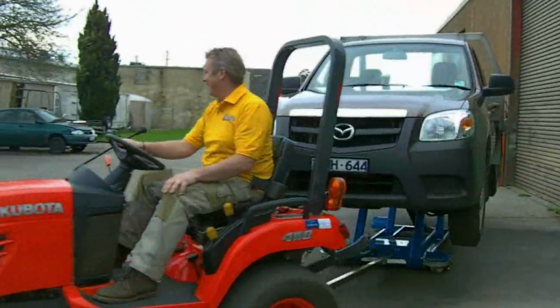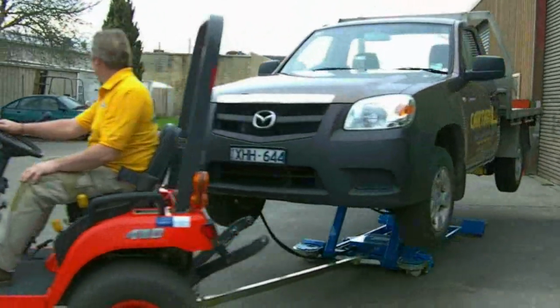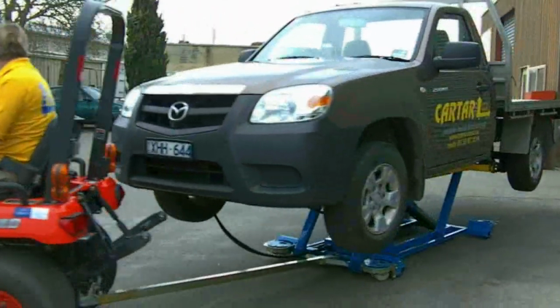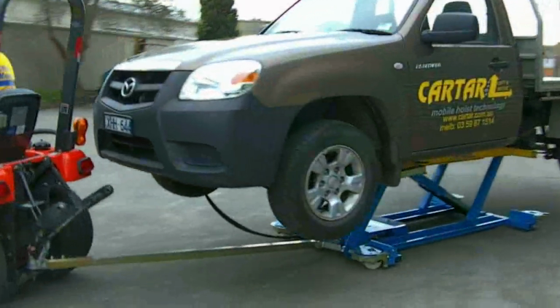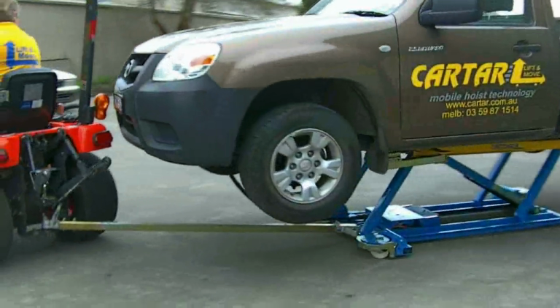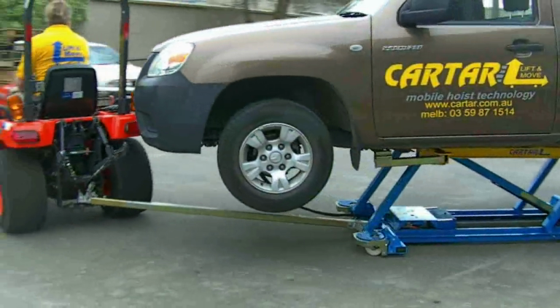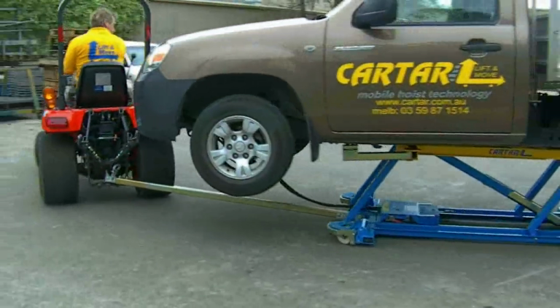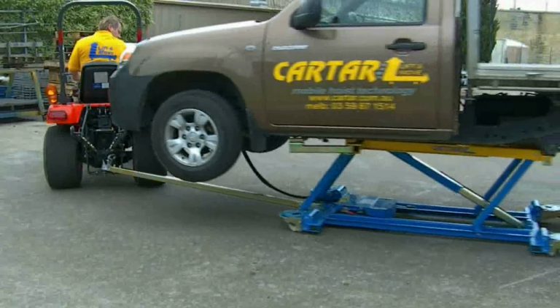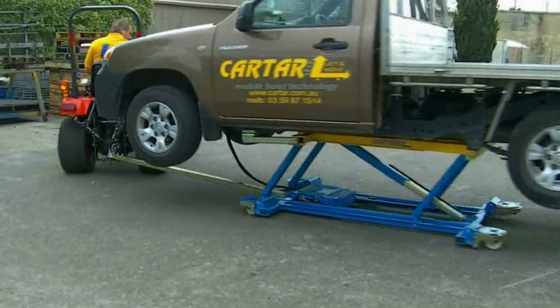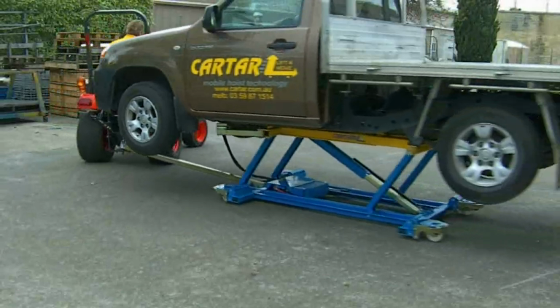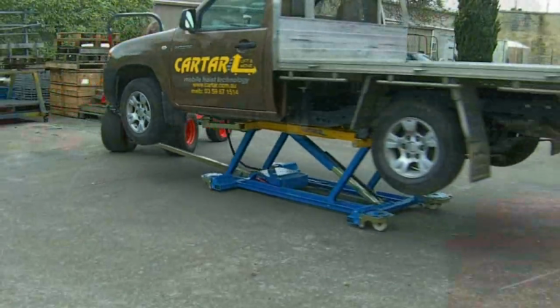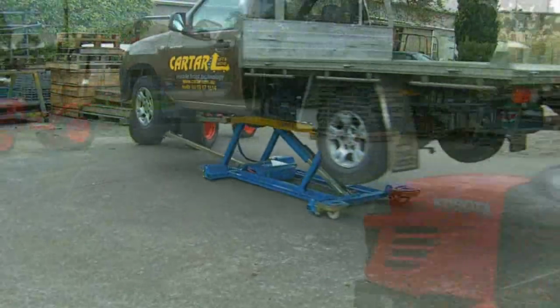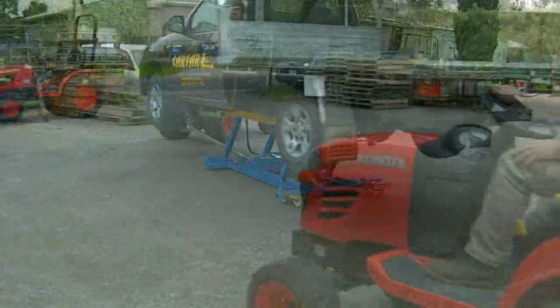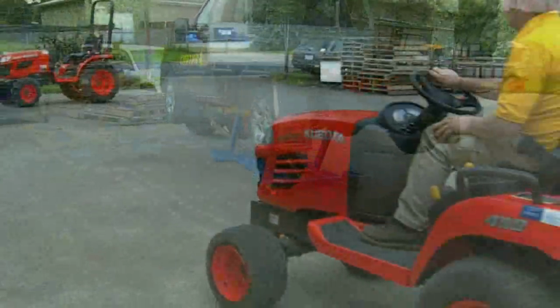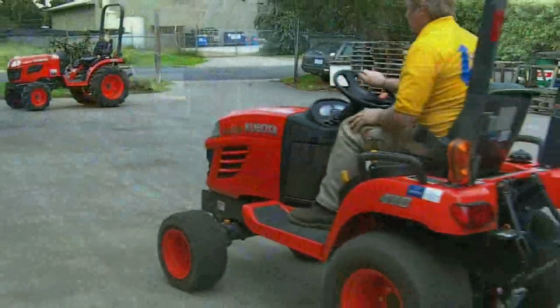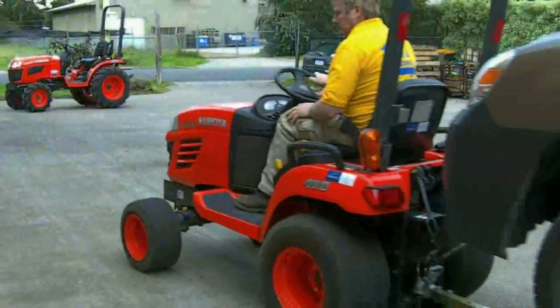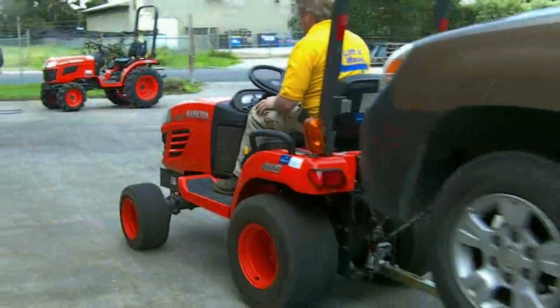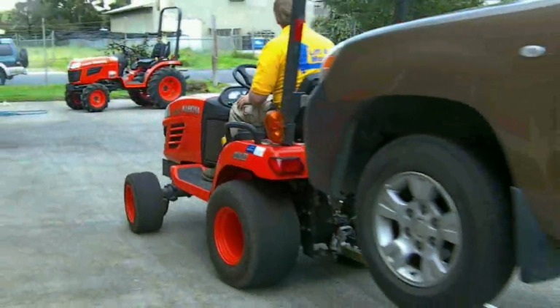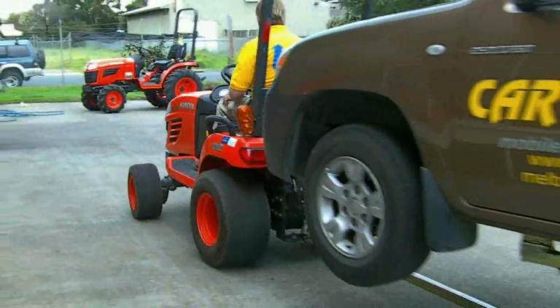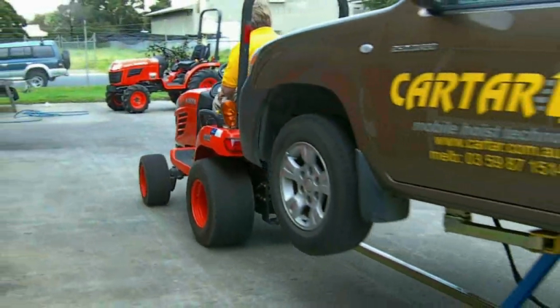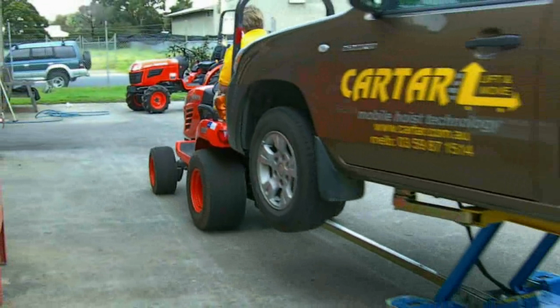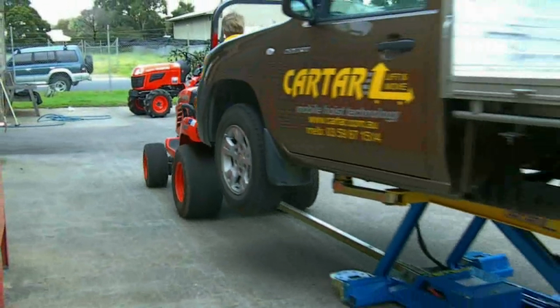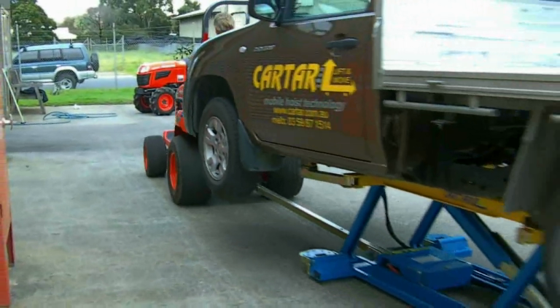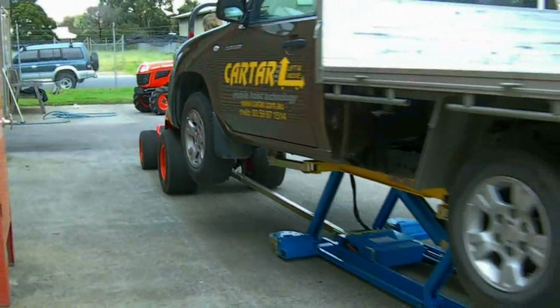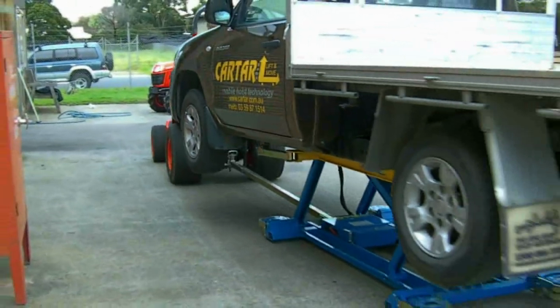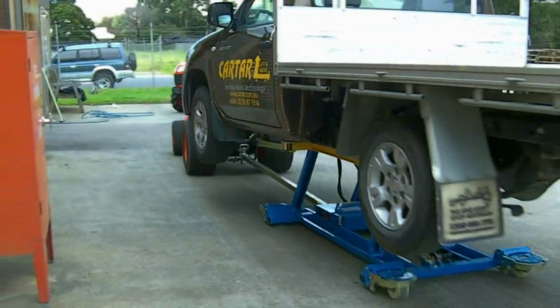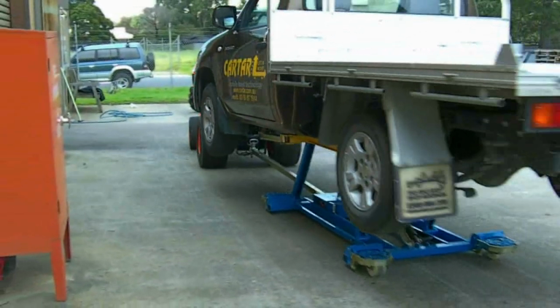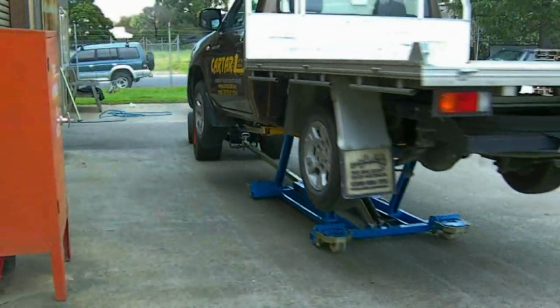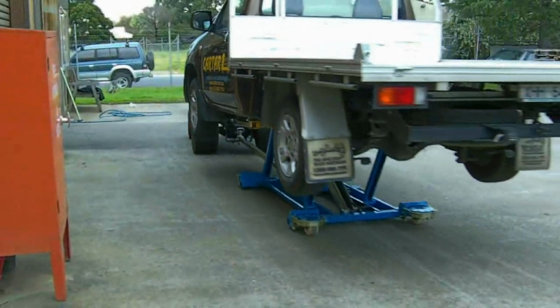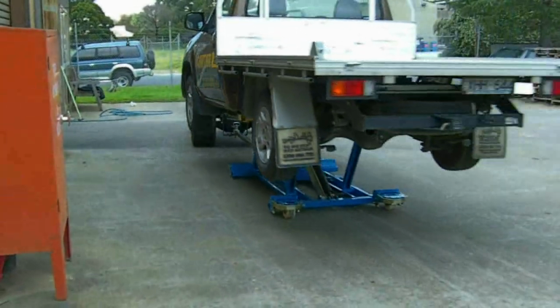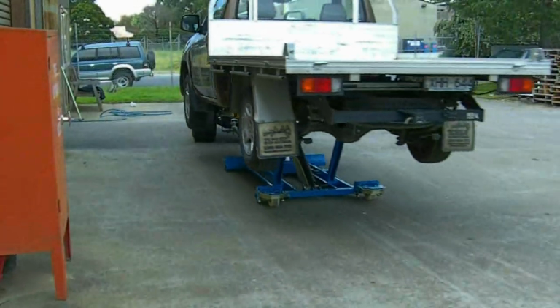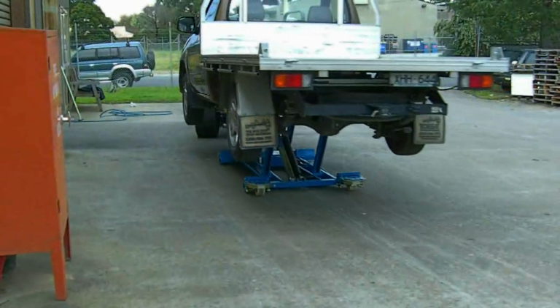From the moment the tow truck delivers the heavily damaged car to your front door, now on the Kartar Front Loader this job can be moved from panel to paint to detail.